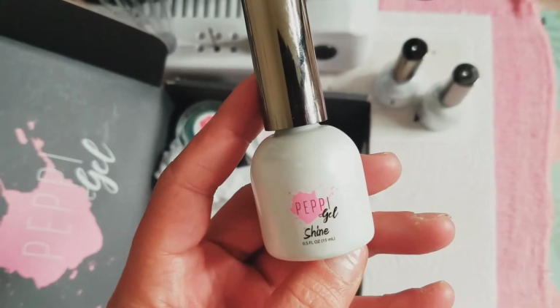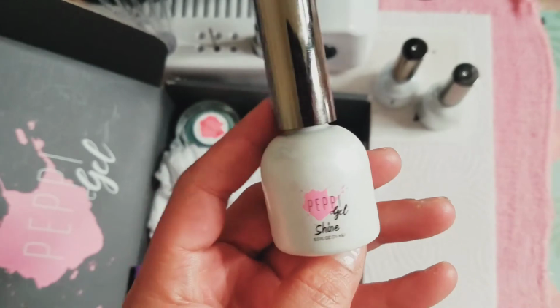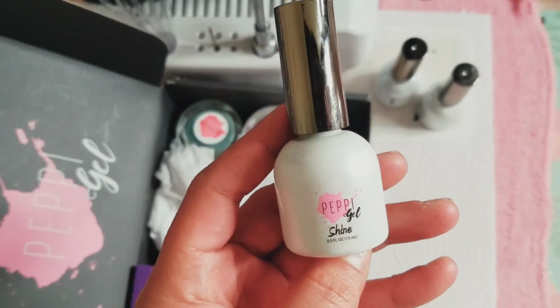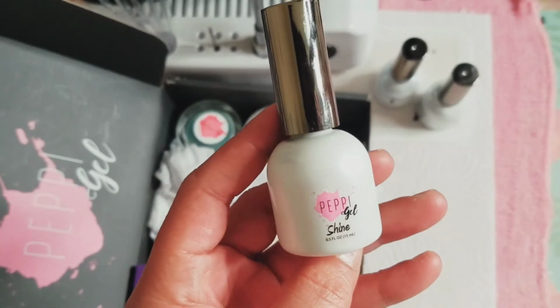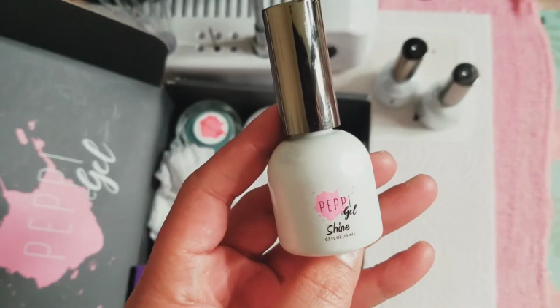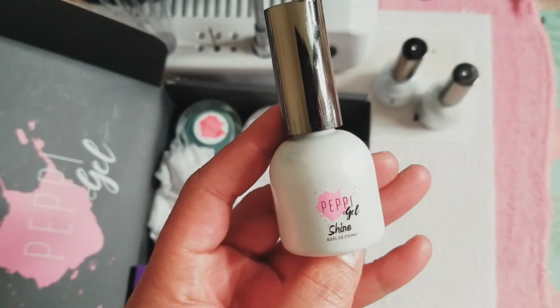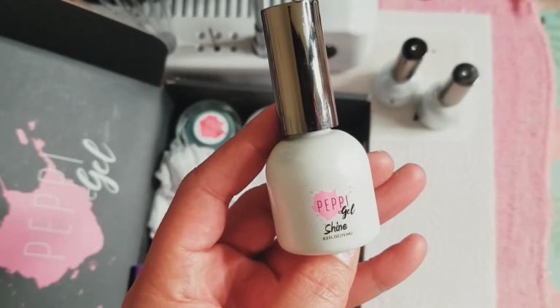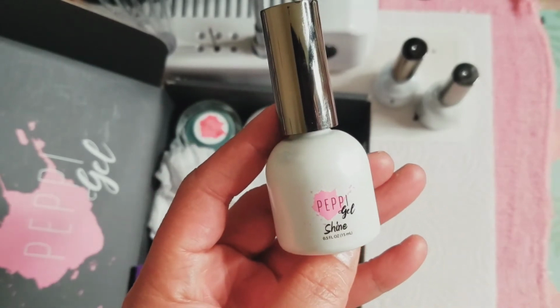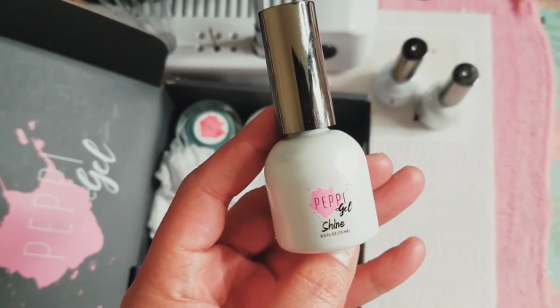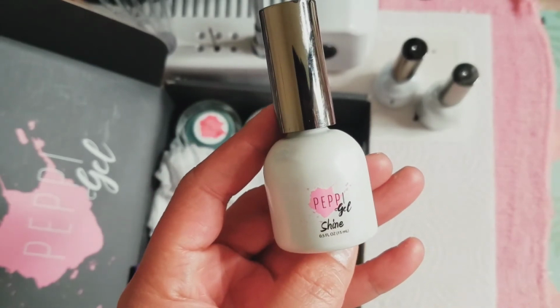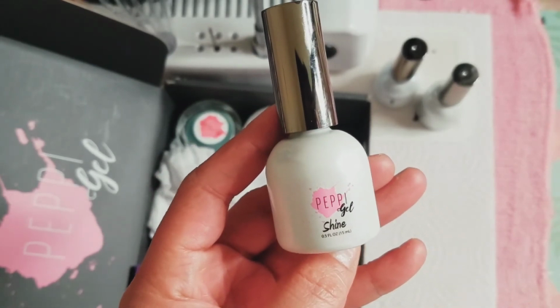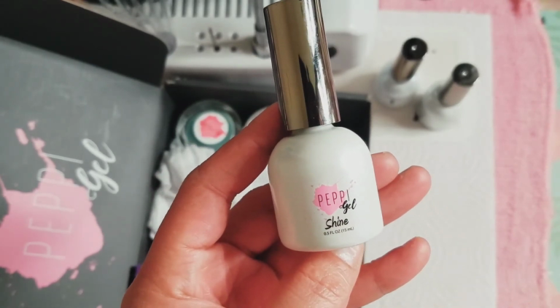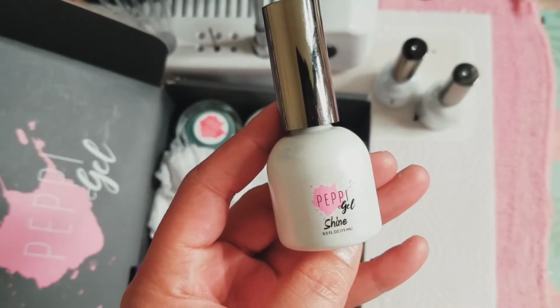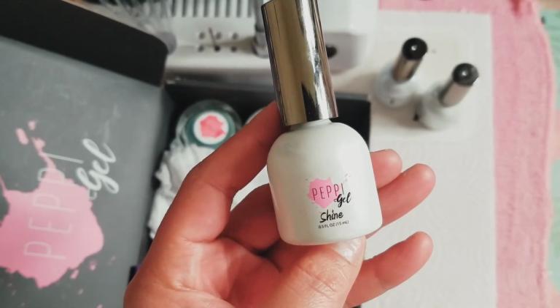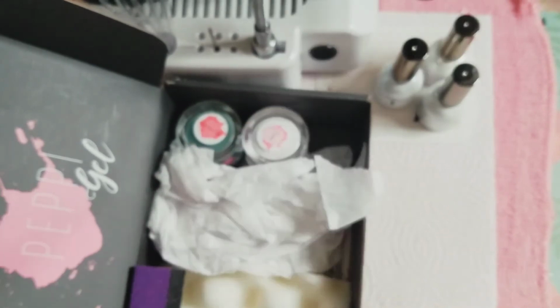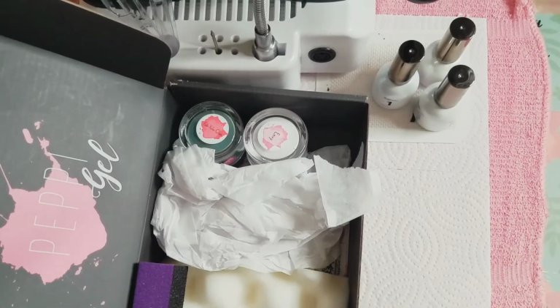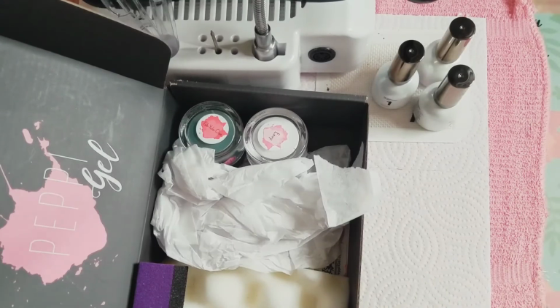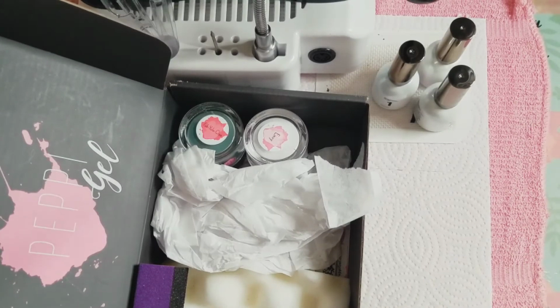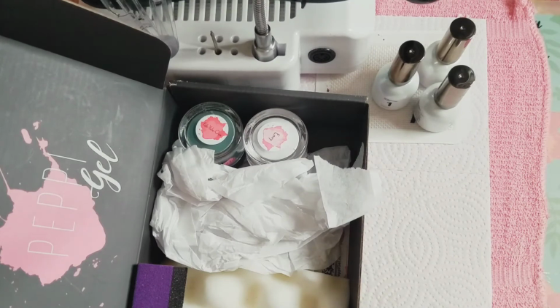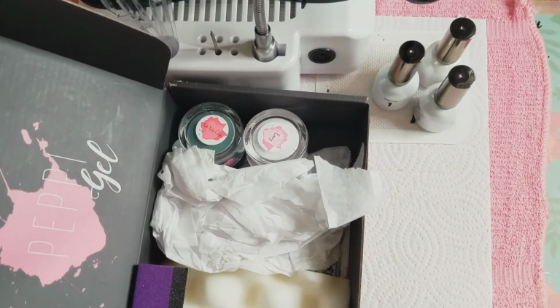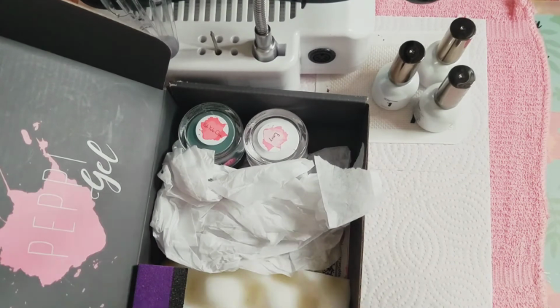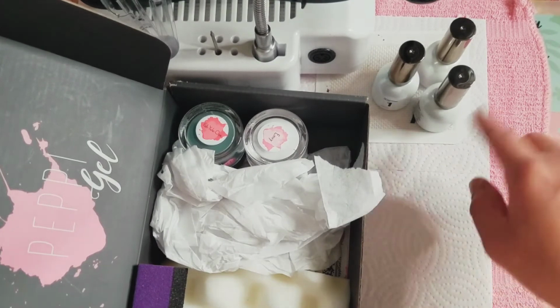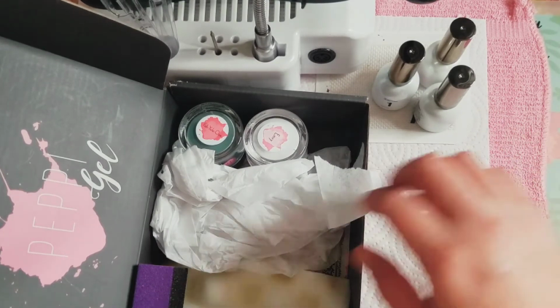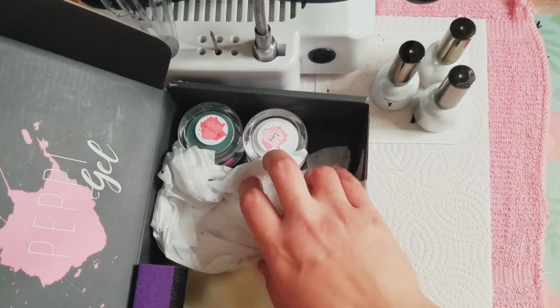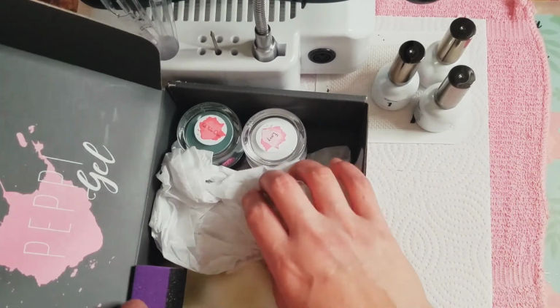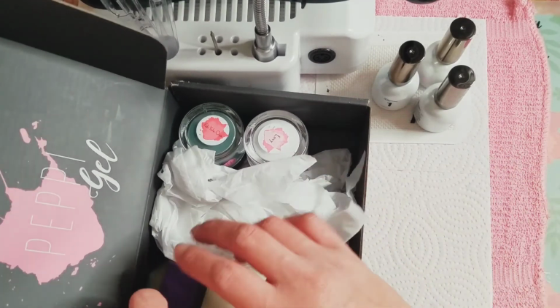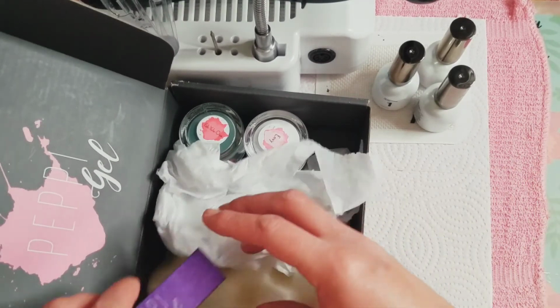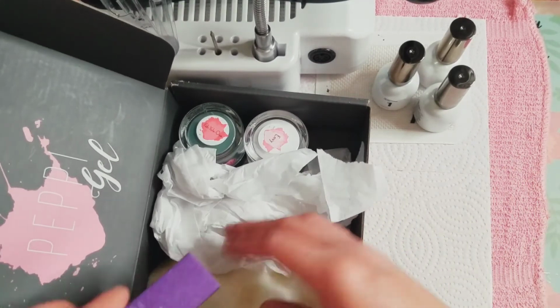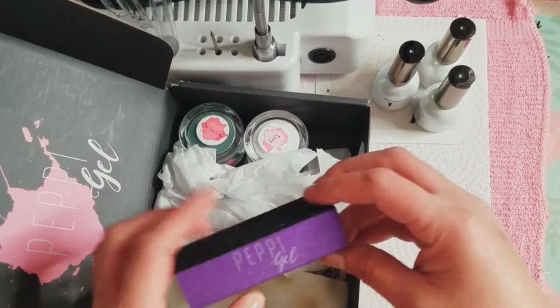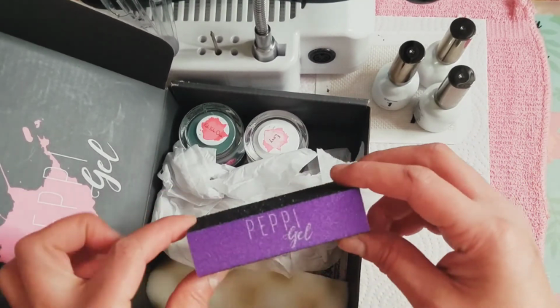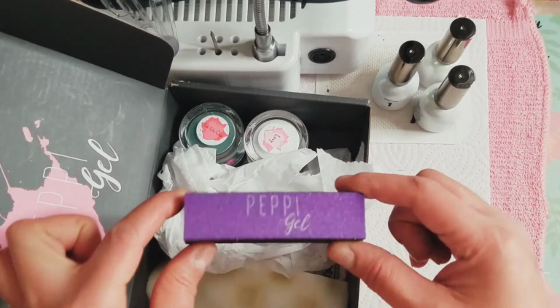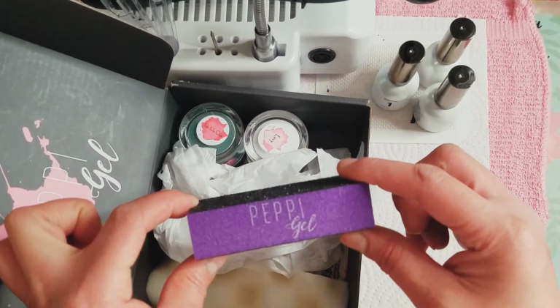This is what the front of the bottle looks like — it's a 15 milliliter bottle. I just opened one of the bottles up to see if there was a smell, and I didn't really smell anything strong.